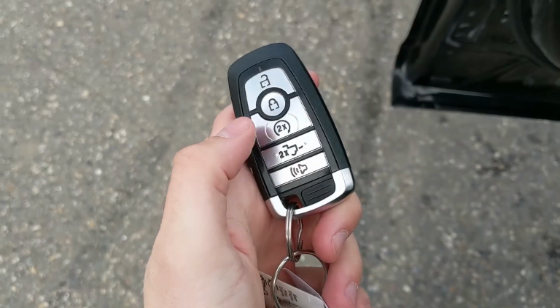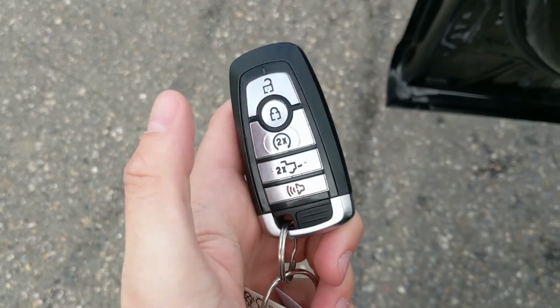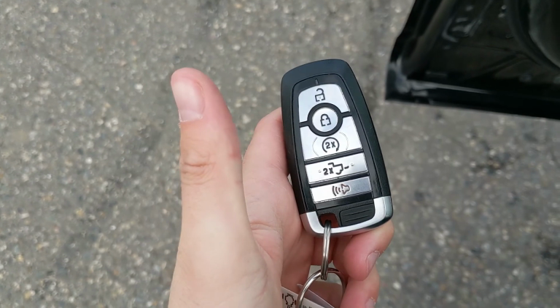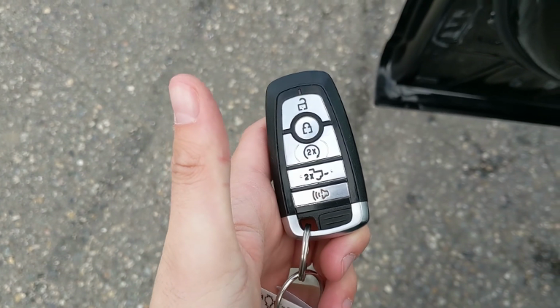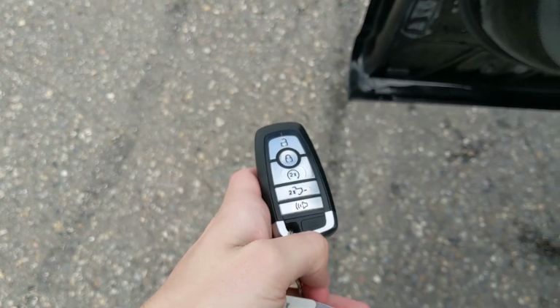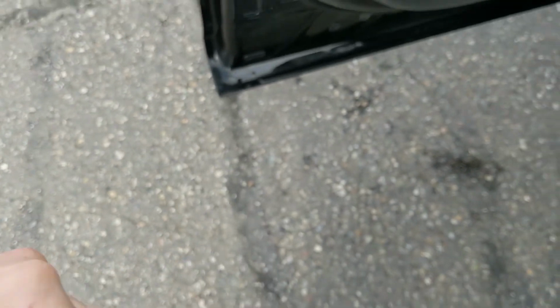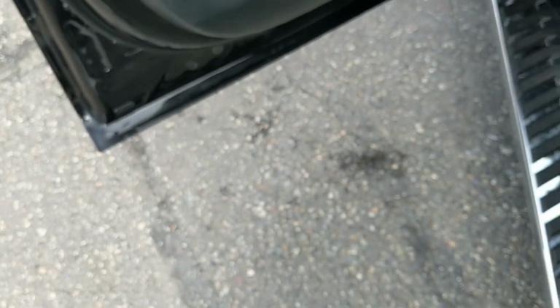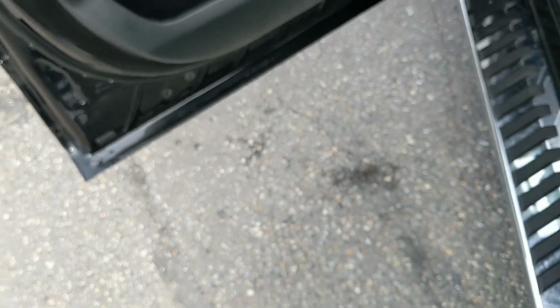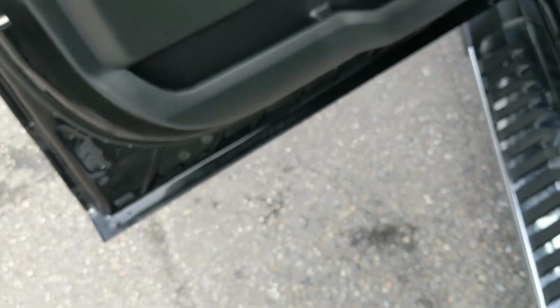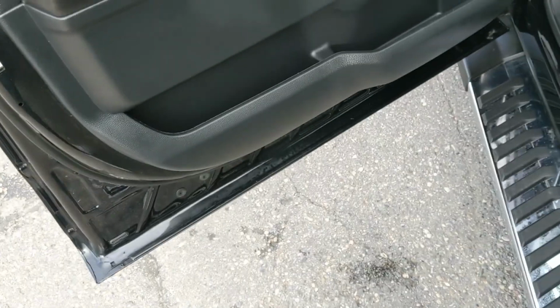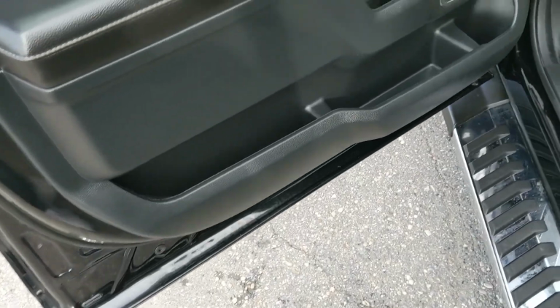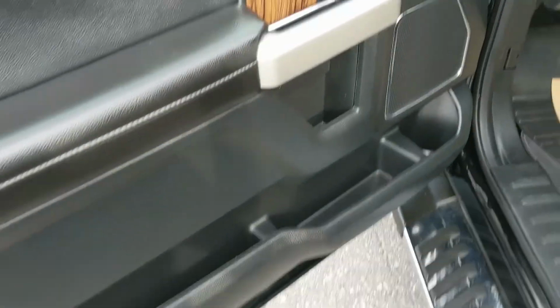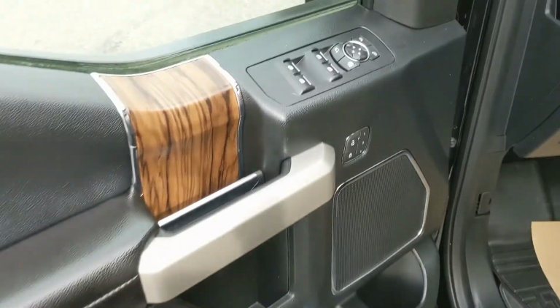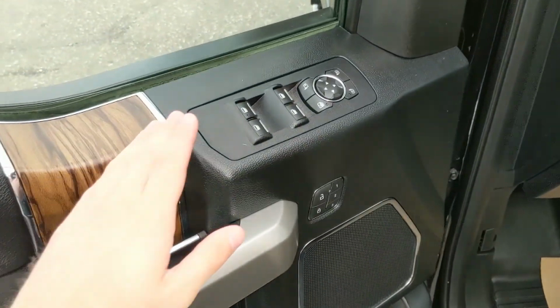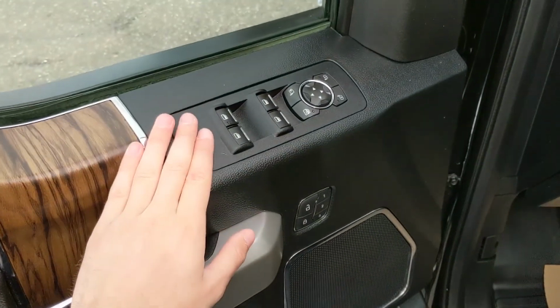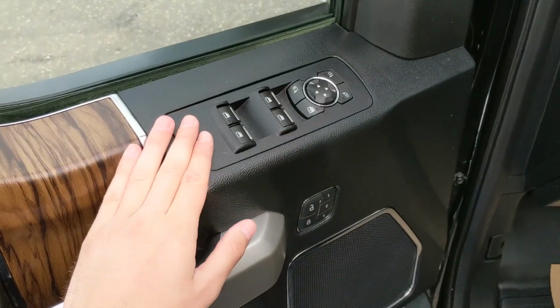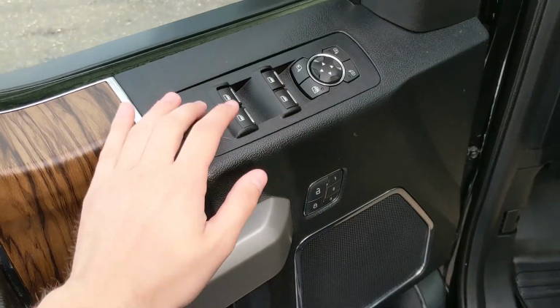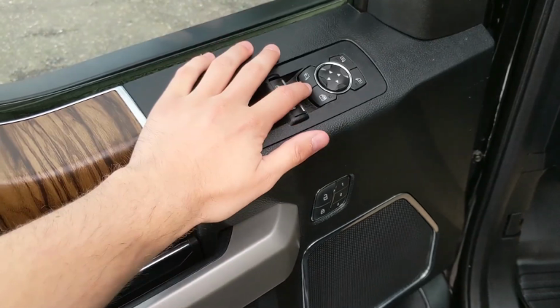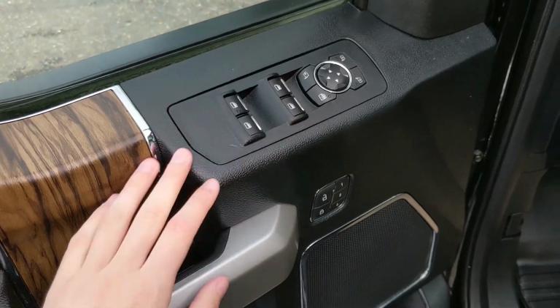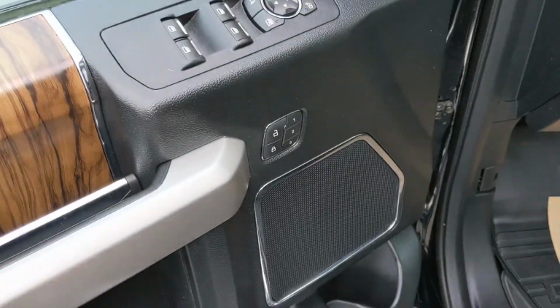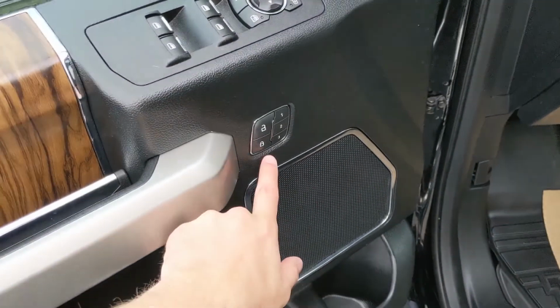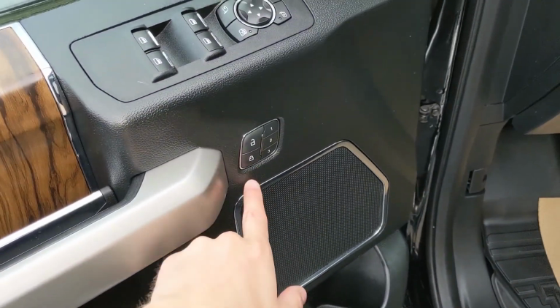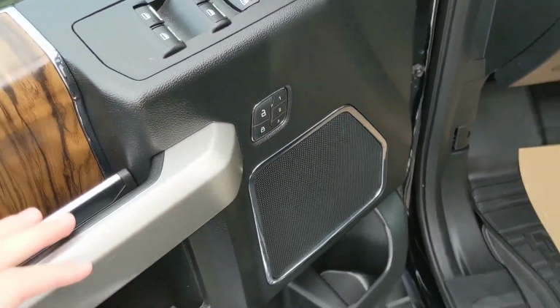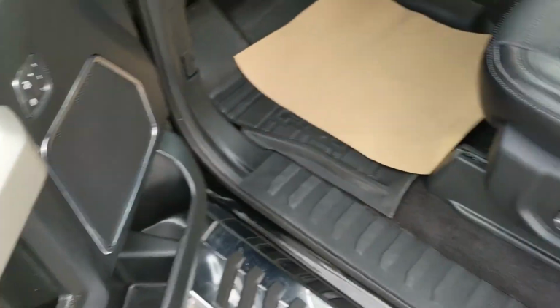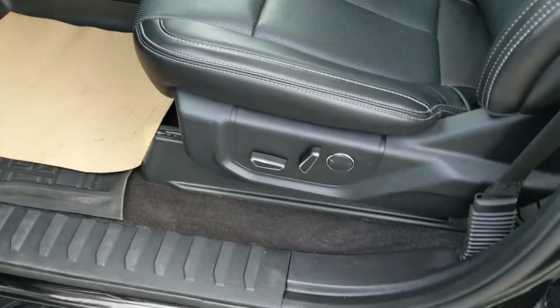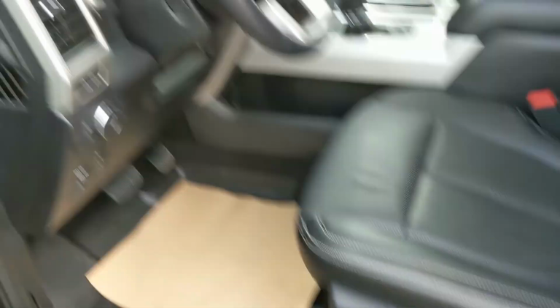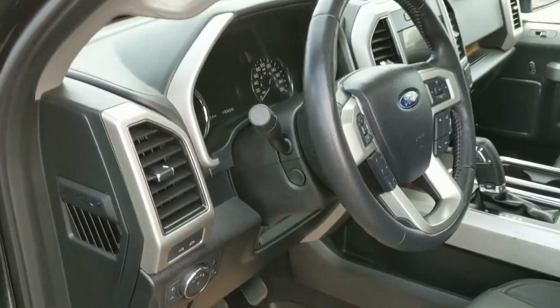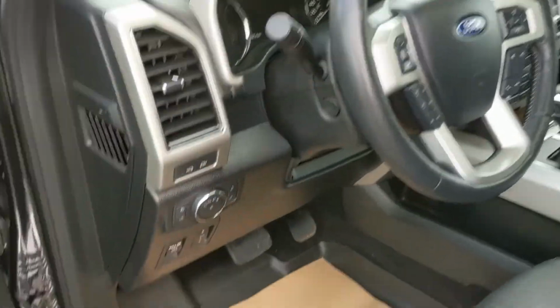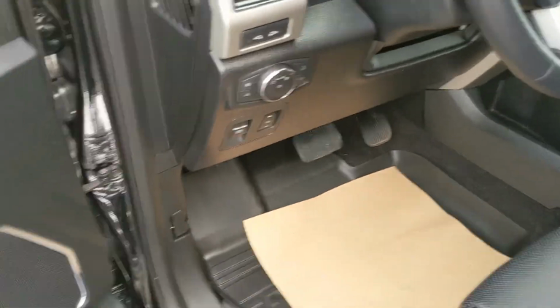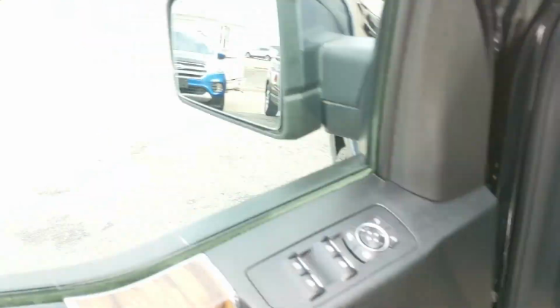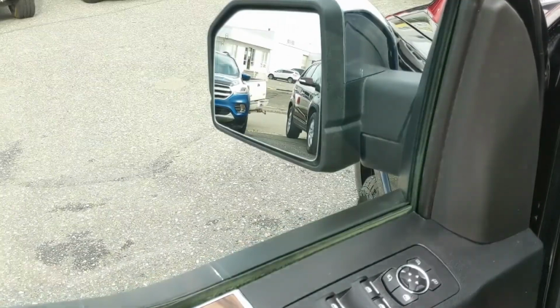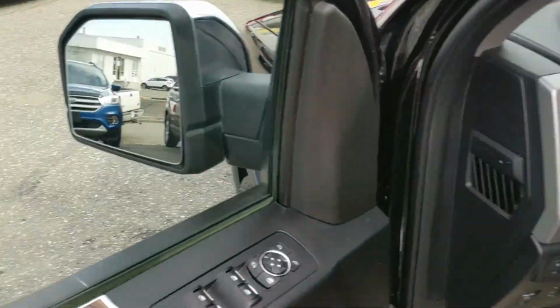This truck also has a remote start, so no need to go outside on those cold mornings to warm up your vehicle. Looking in, you have power windows, power mirrors, power locks, and power folding mirrors, as well as three memory buttons for your power adjustable driver's seat, steering wheel, pedals, and mirrors.